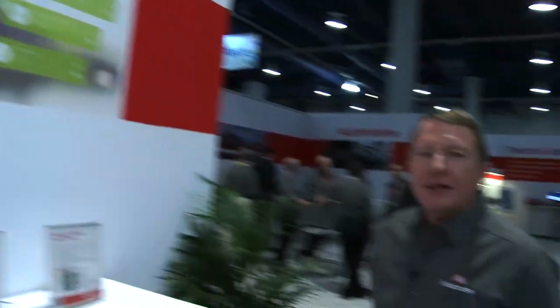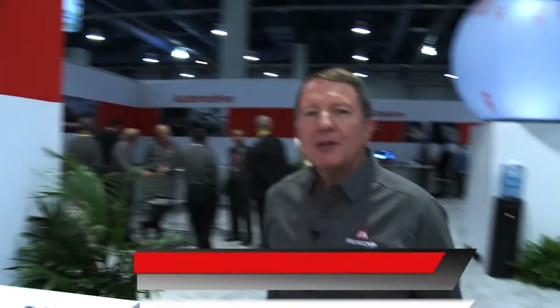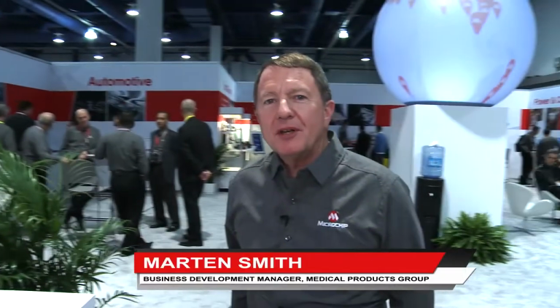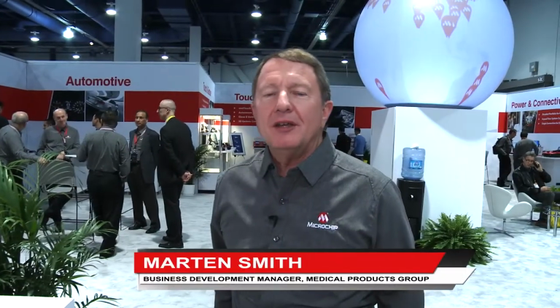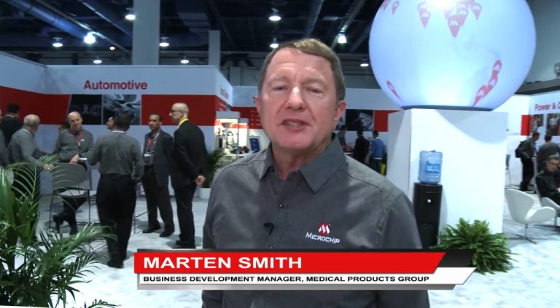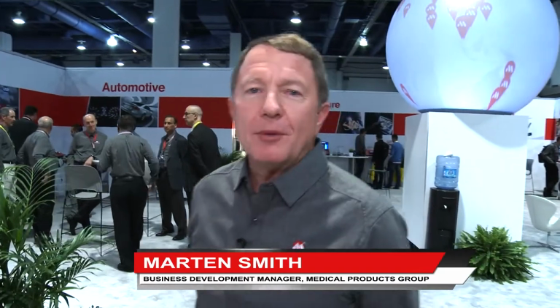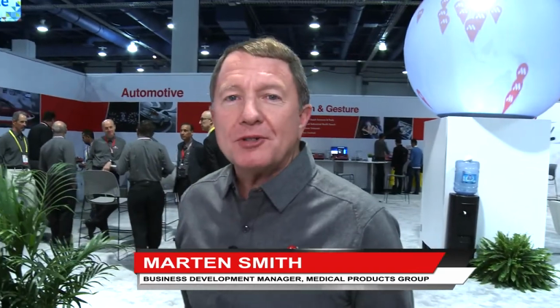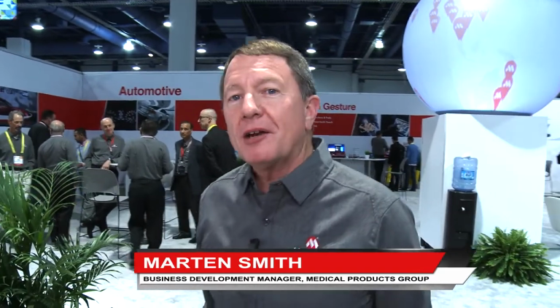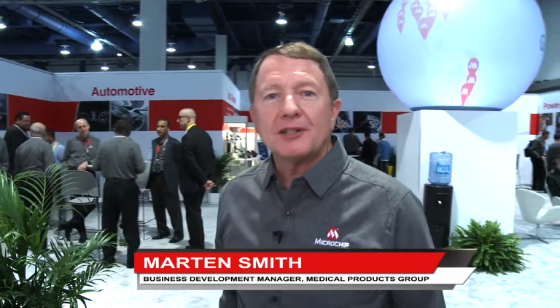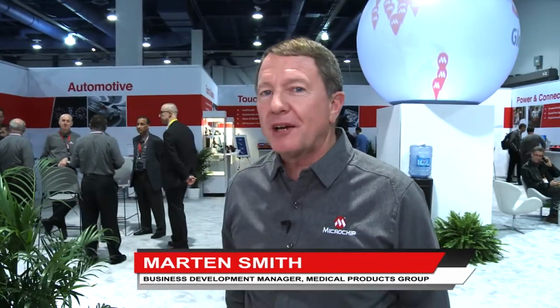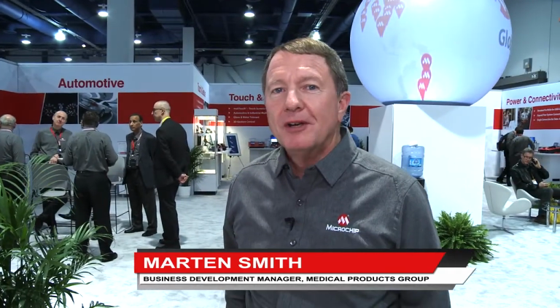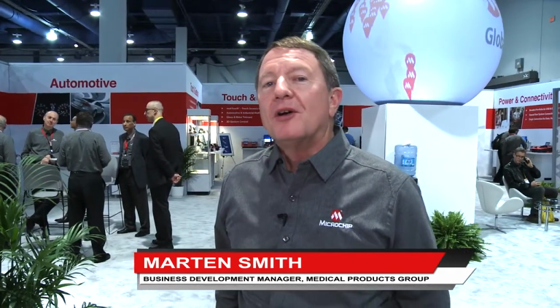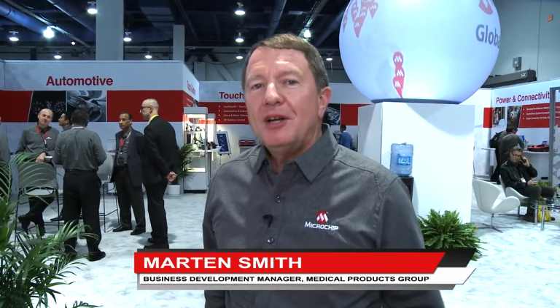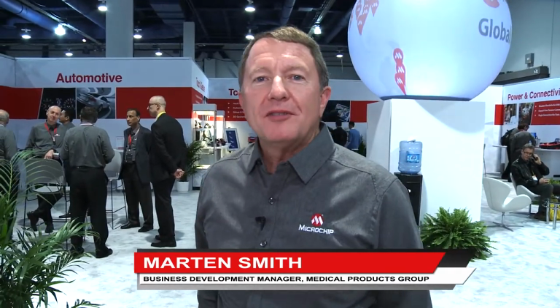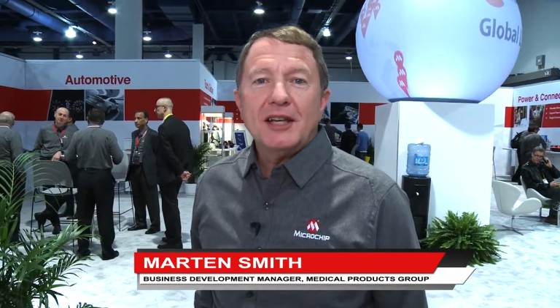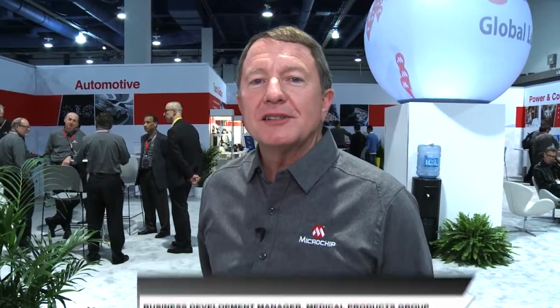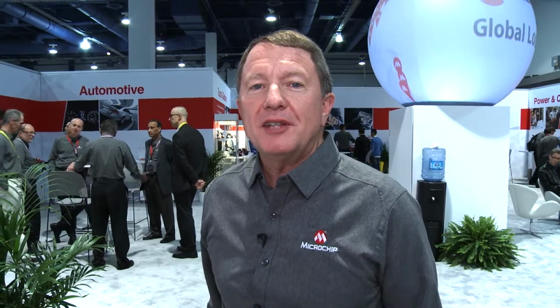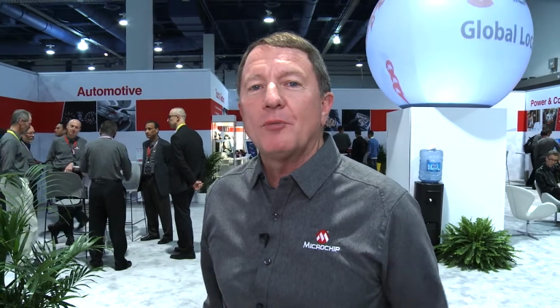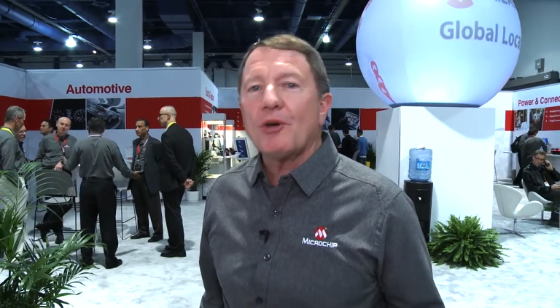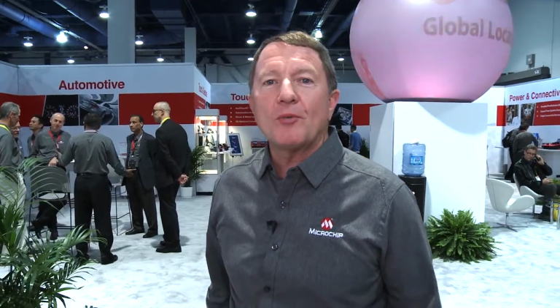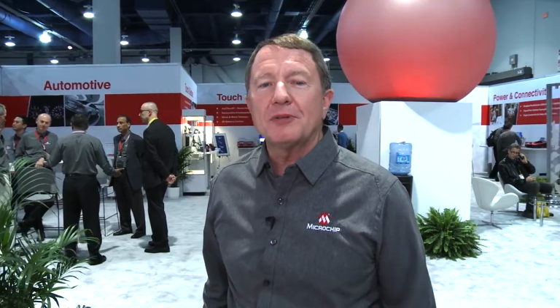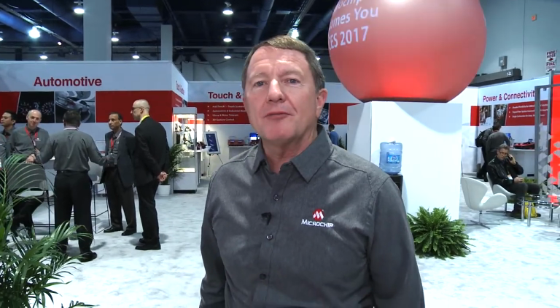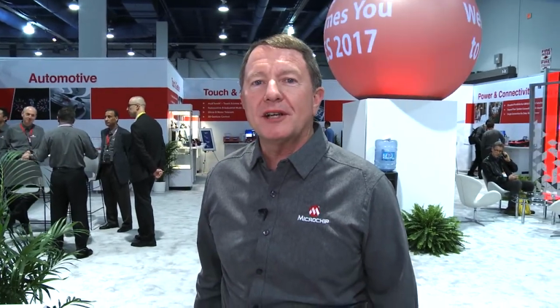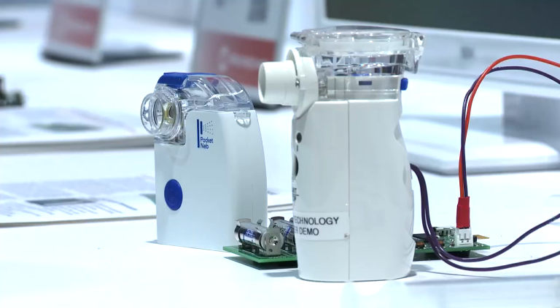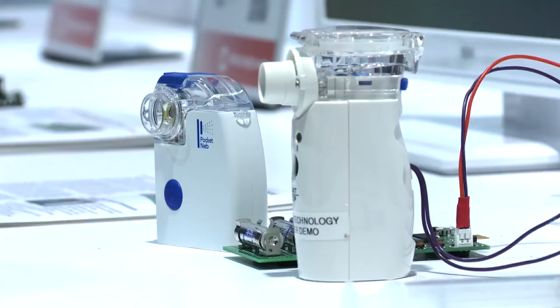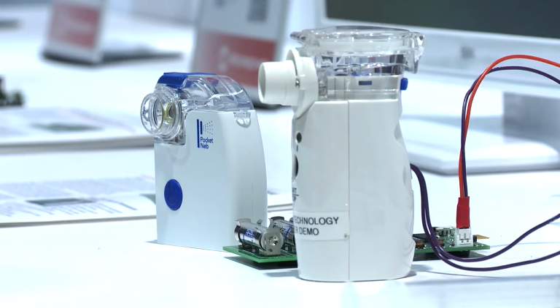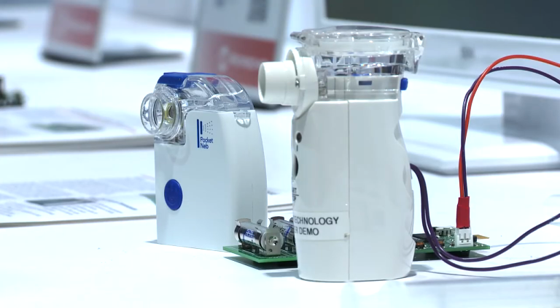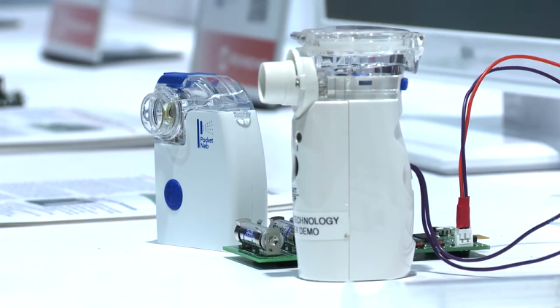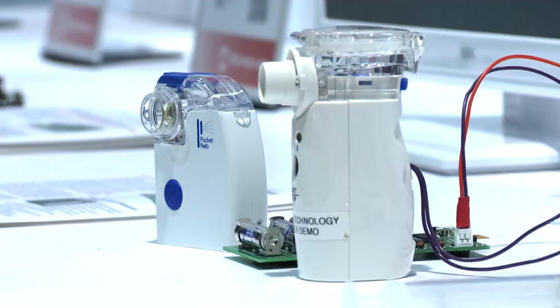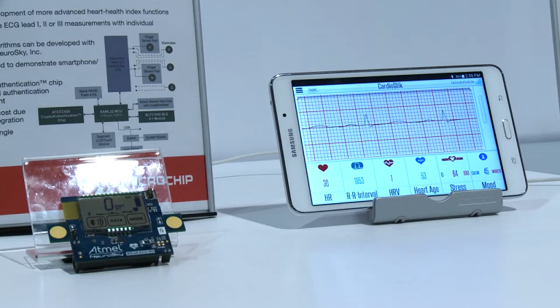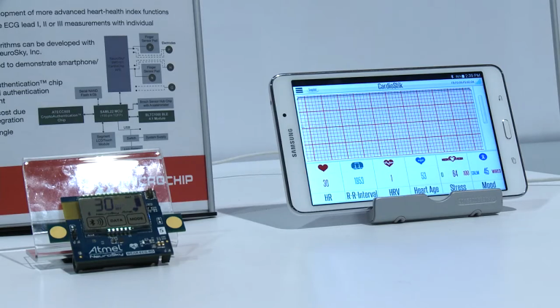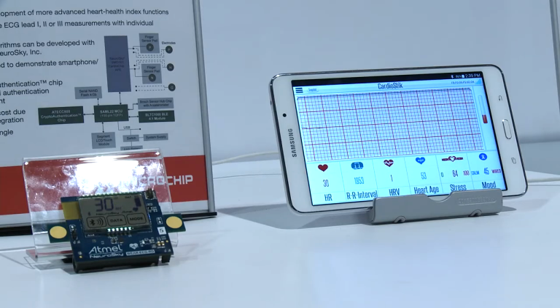Hi, I'm Martin Smith, the Business Development Manager for the Medical Products Group at Microchip. I'm here at CES 2017 and we are showing different ways for the medical and fitness areas to be able to benefit from the technology that Microchip utilizes and can show to you.